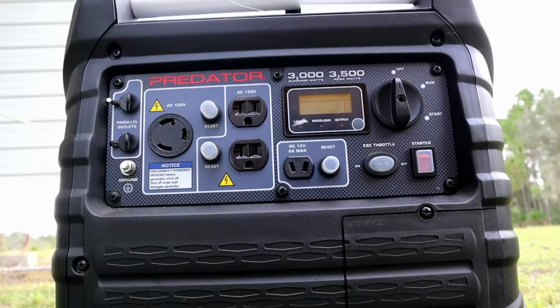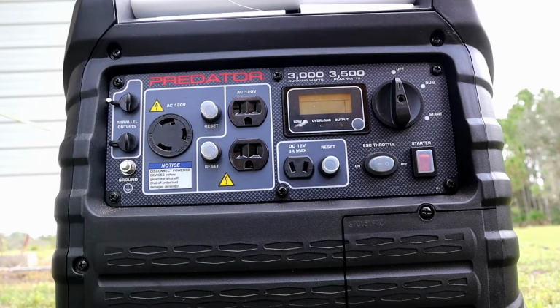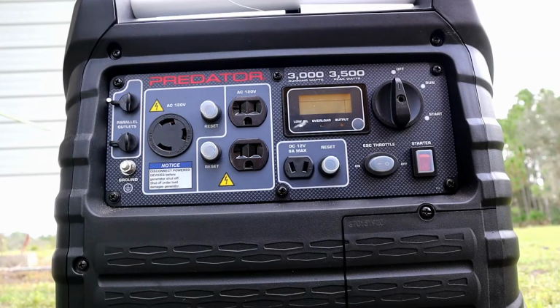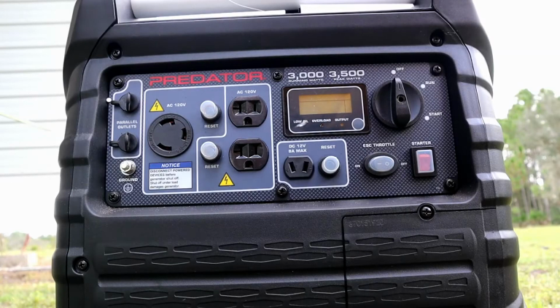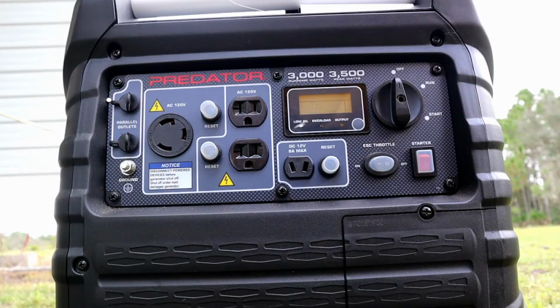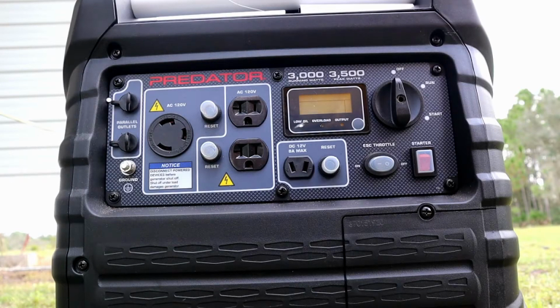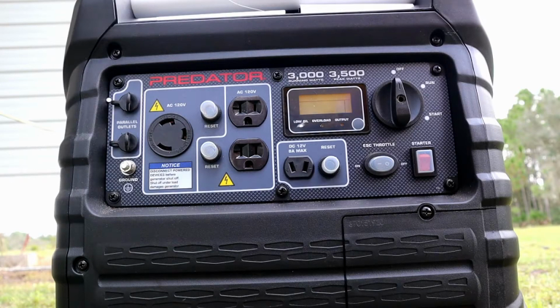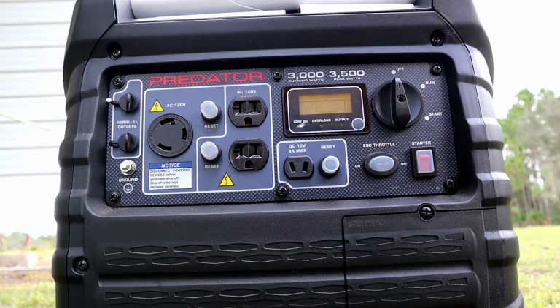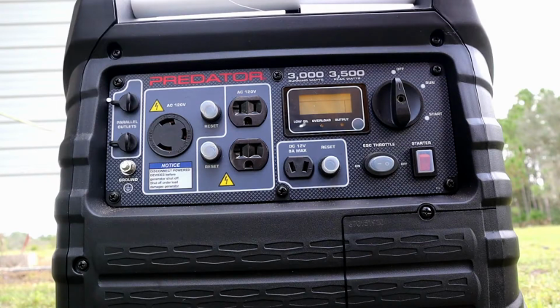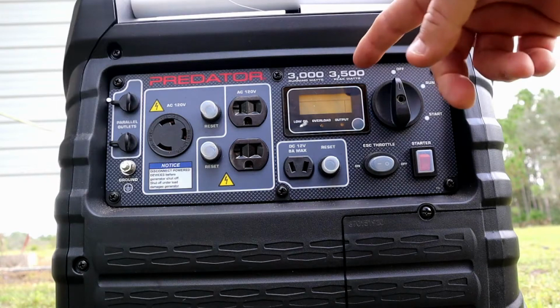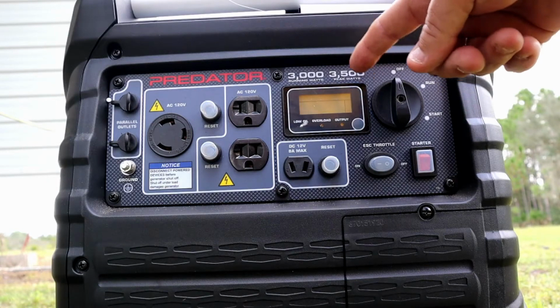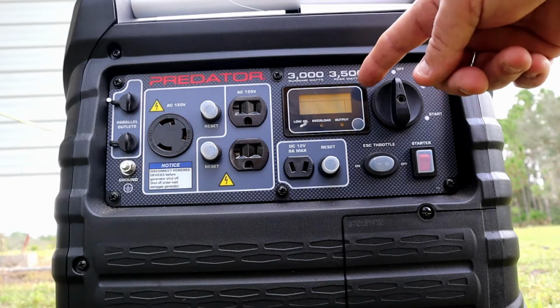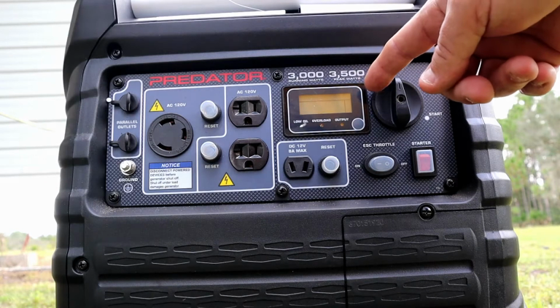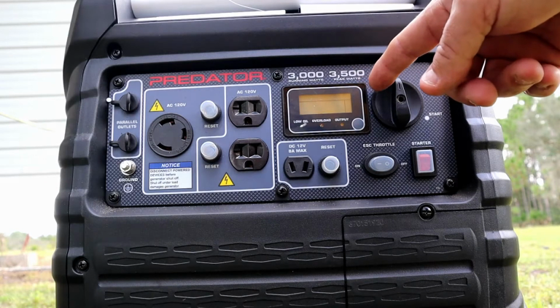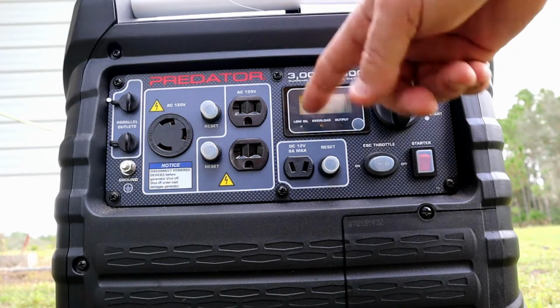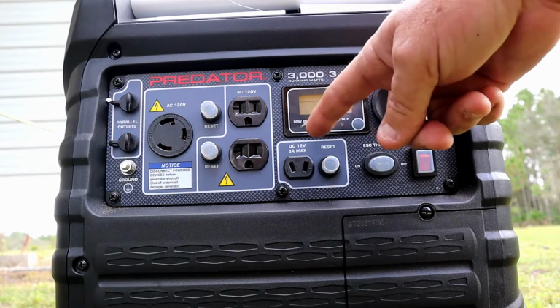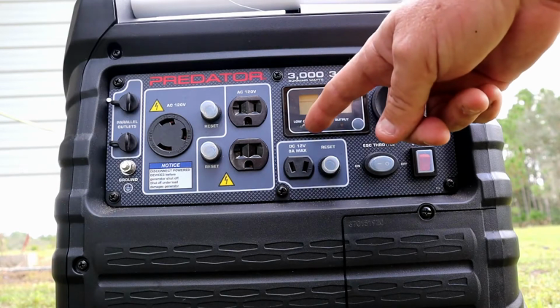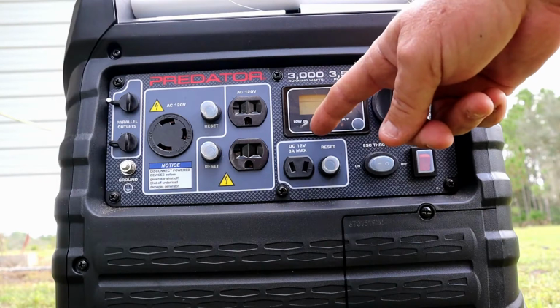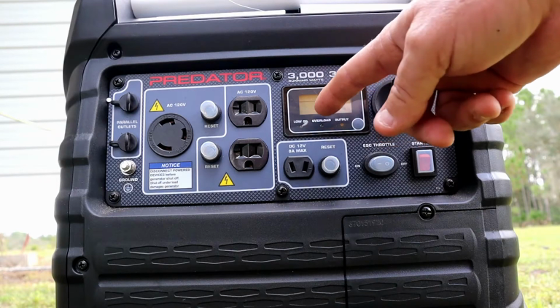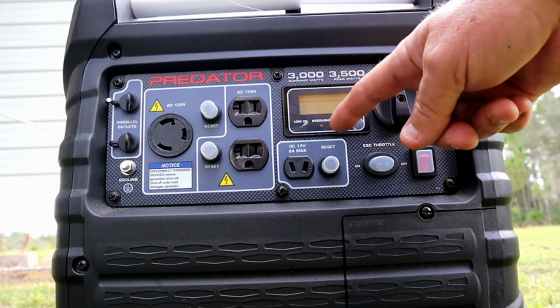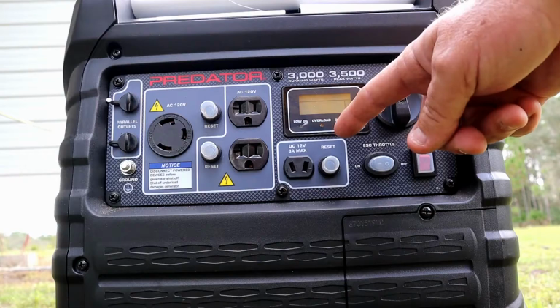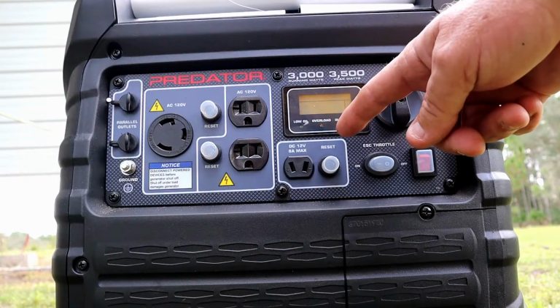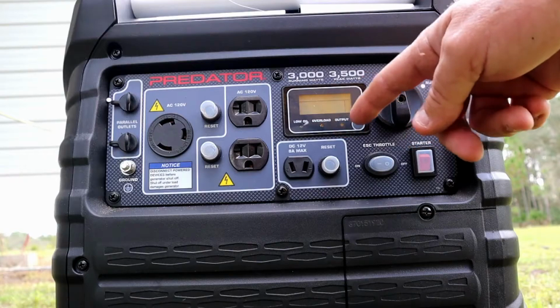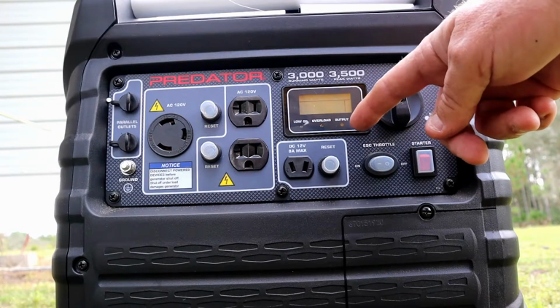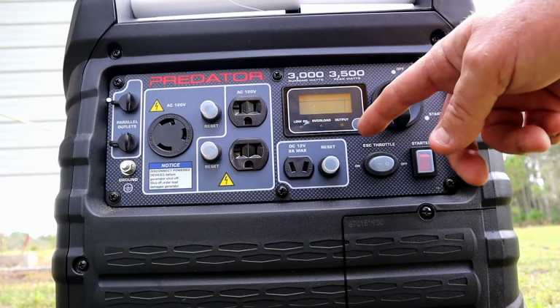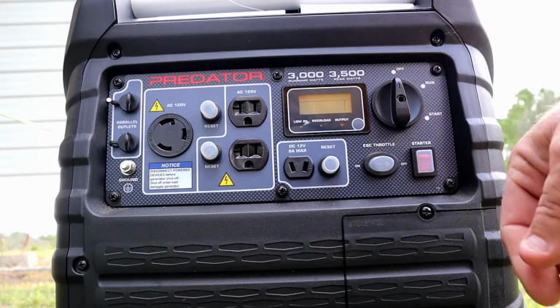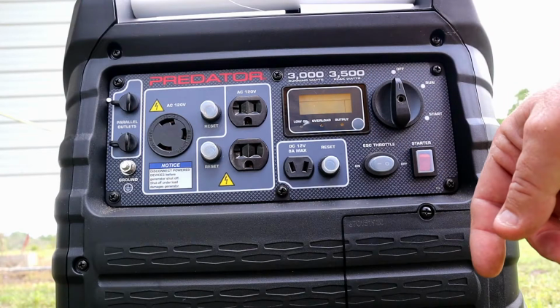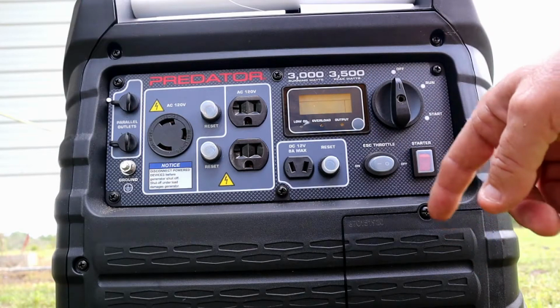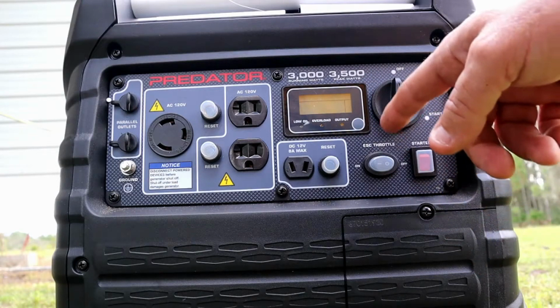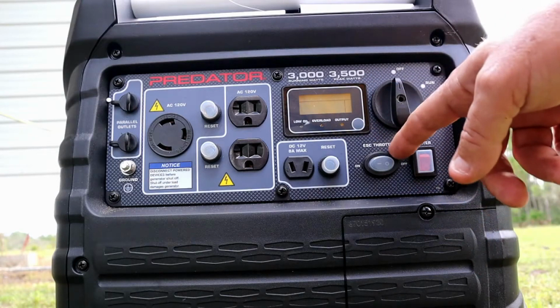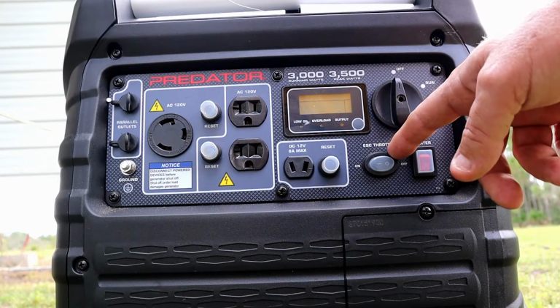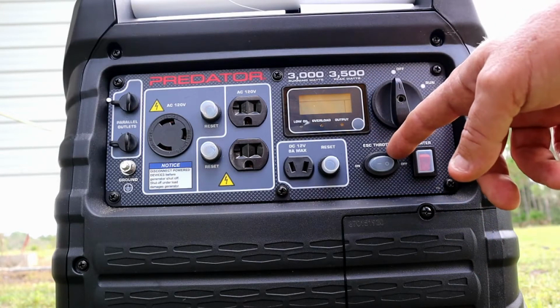Let's go ahead and check out some of its features. It's got the LED screen with the low oil warning, overload warning, and your output. It has econo-throttle.